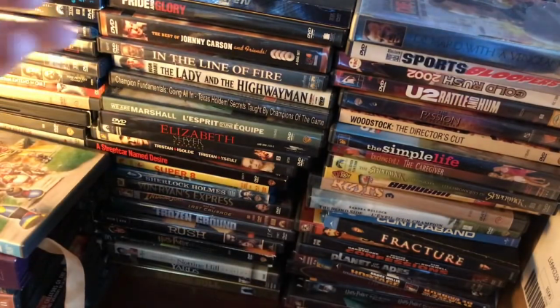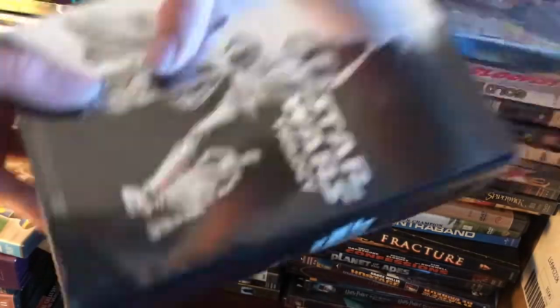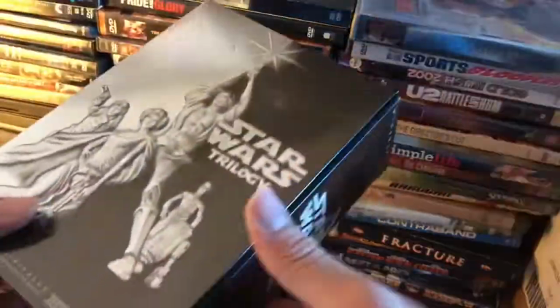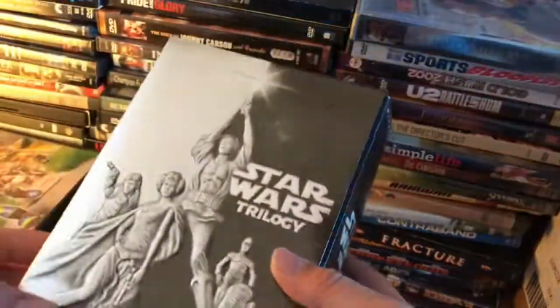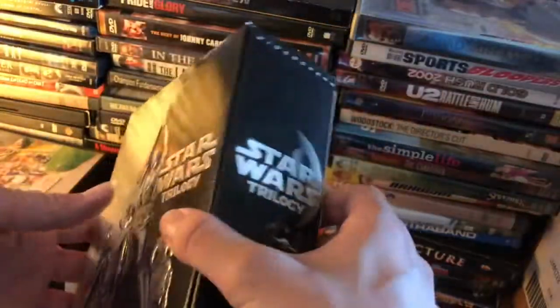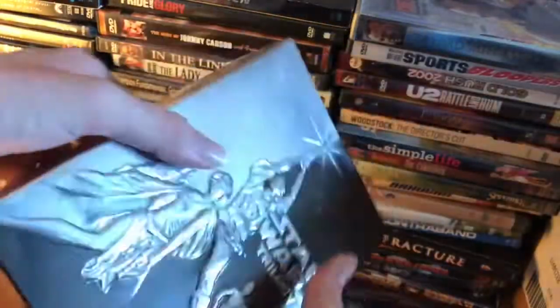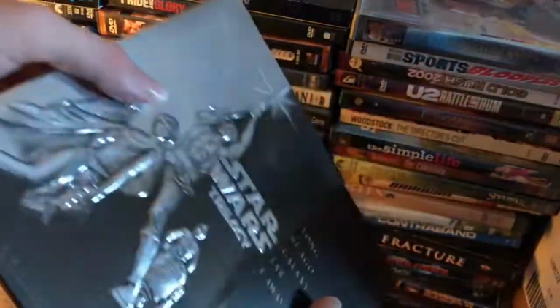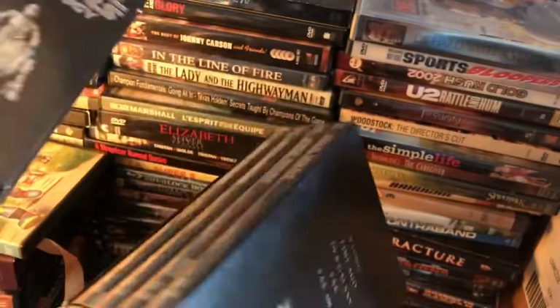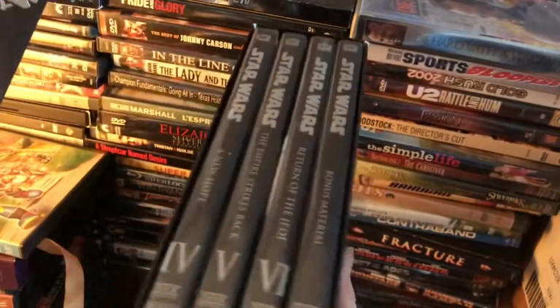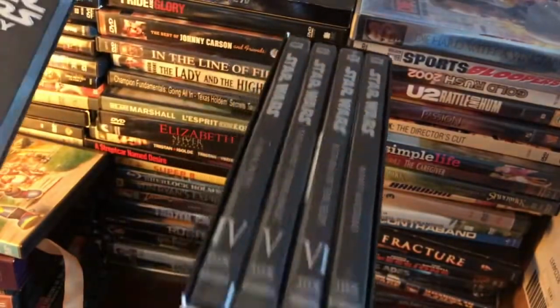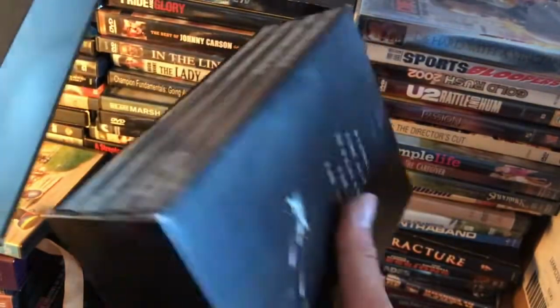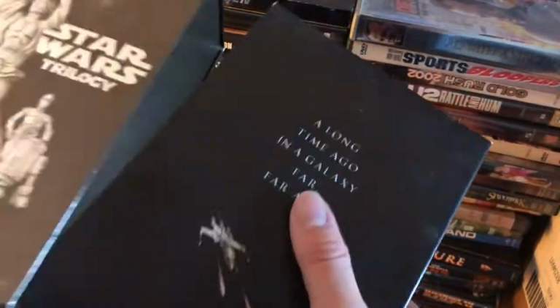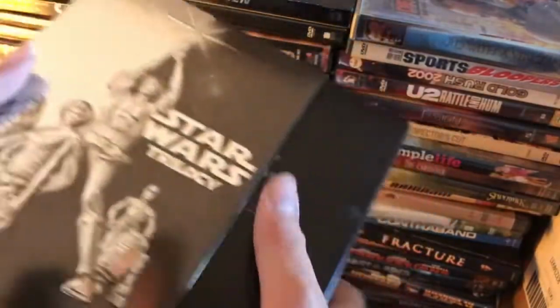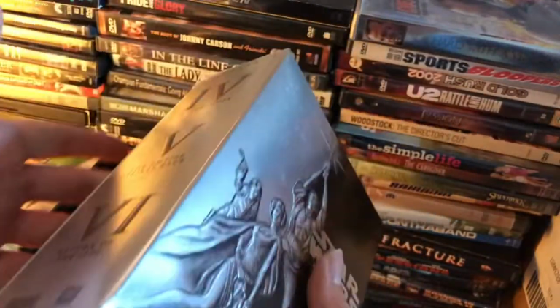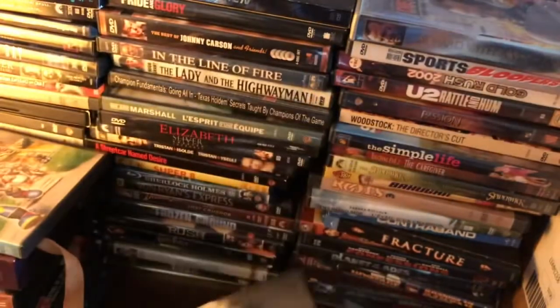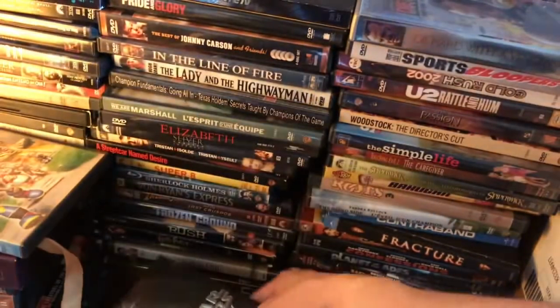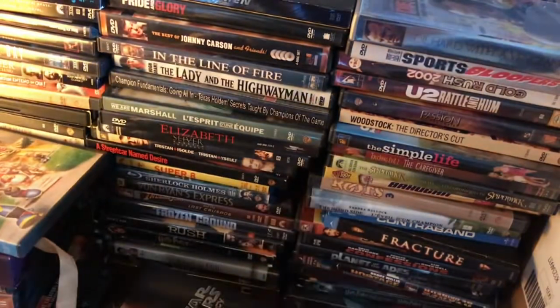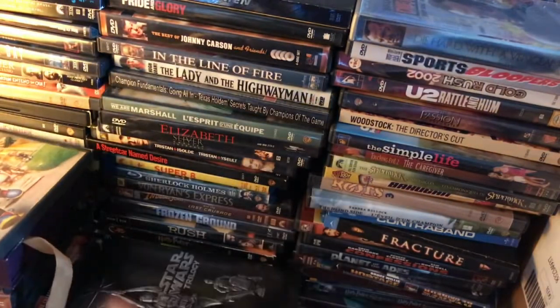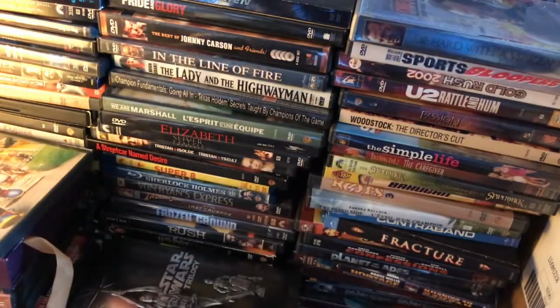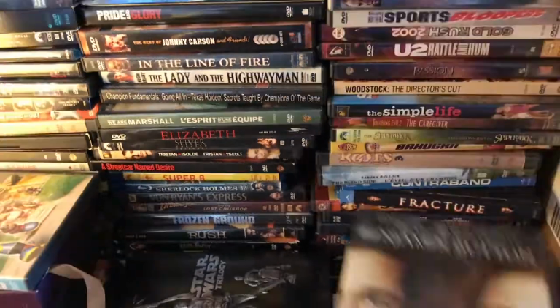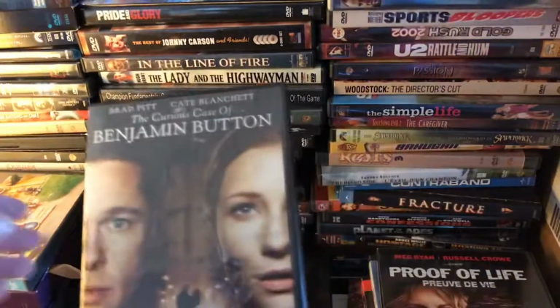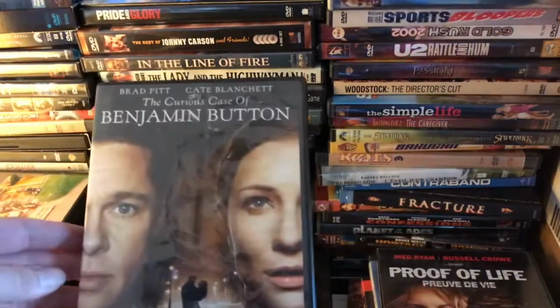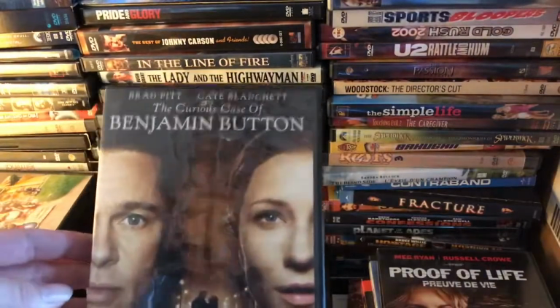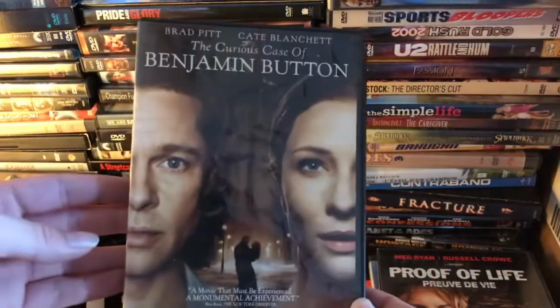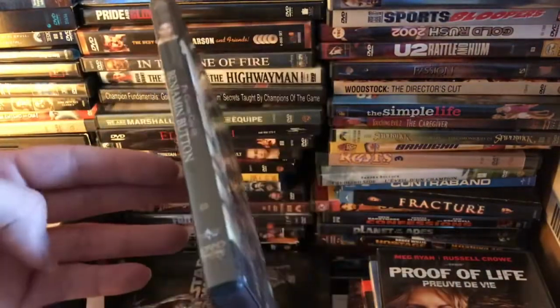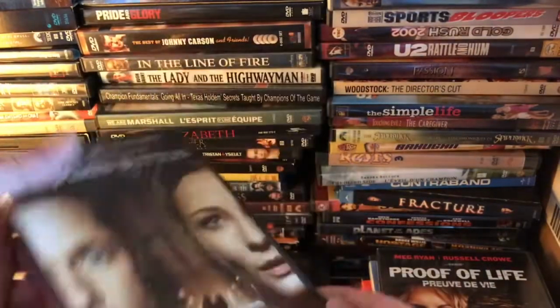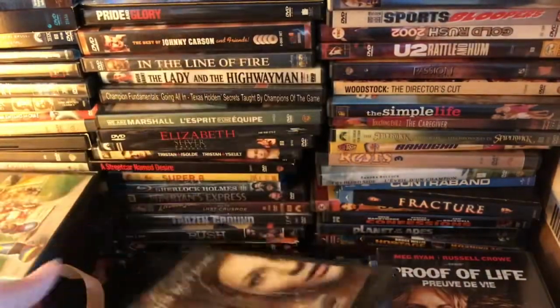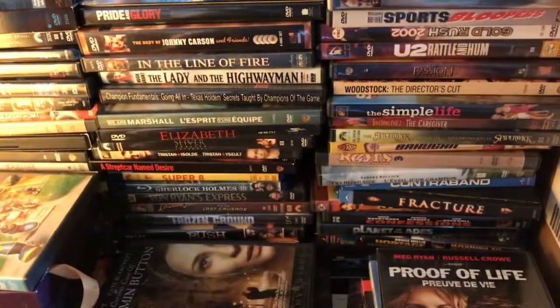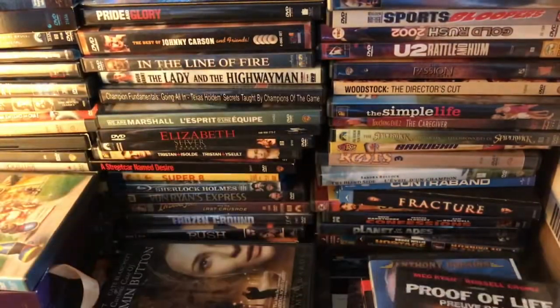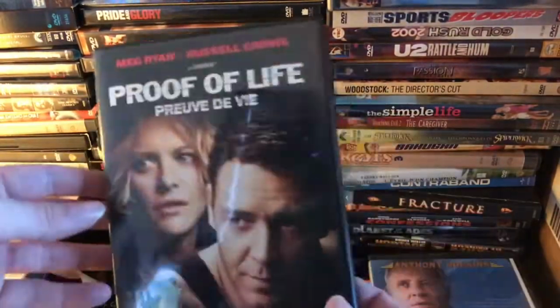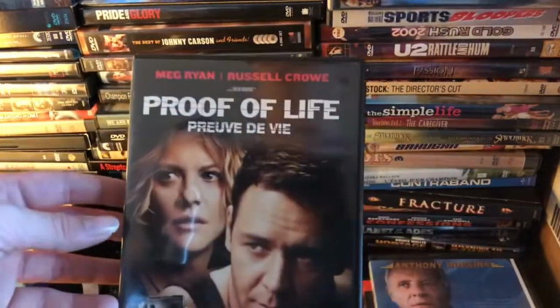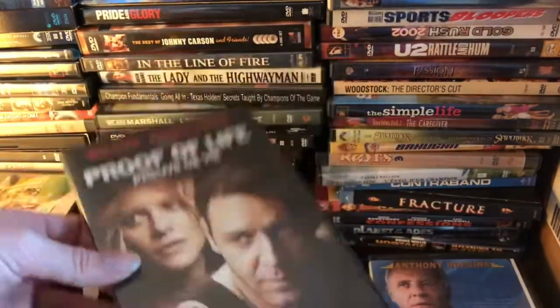We've got the entire original Star Wars trilogy on widescreen — which is cool because I have them on full screen. And The Curious Case of Benjamin Button, which I actually have on Criterion. And Proof of Life.